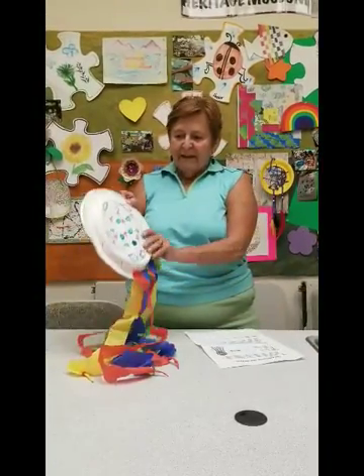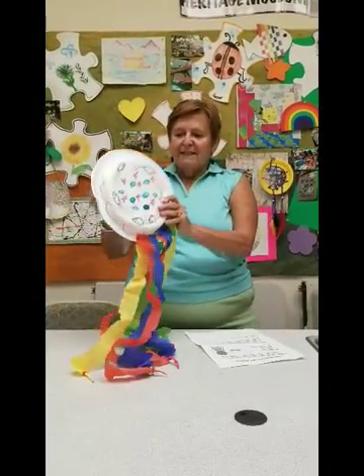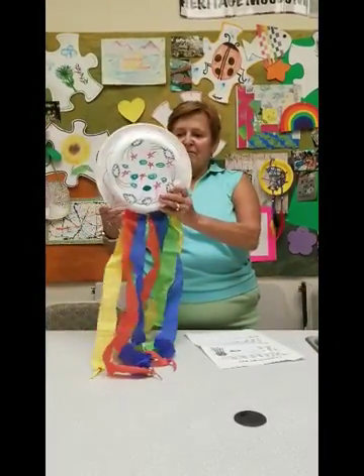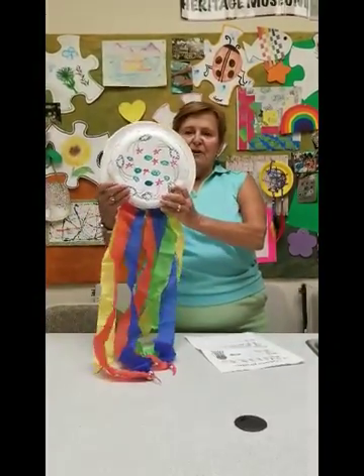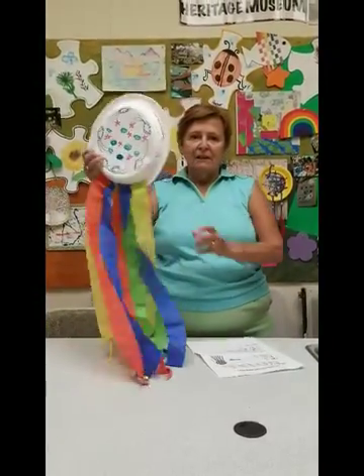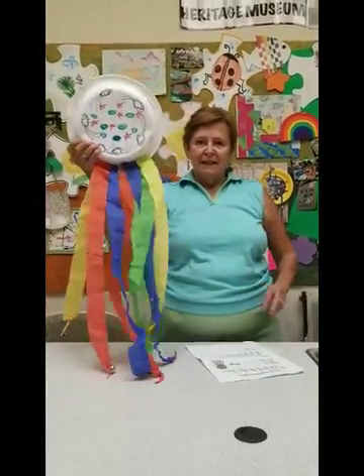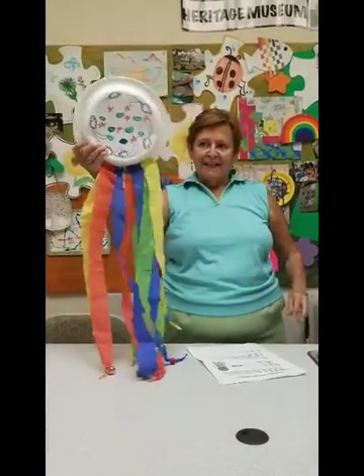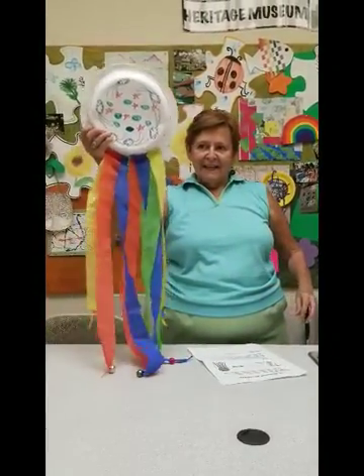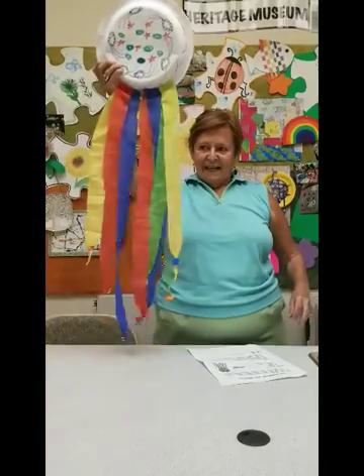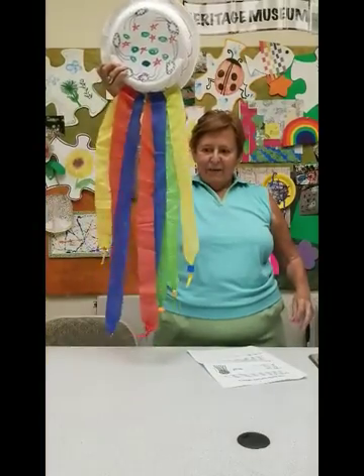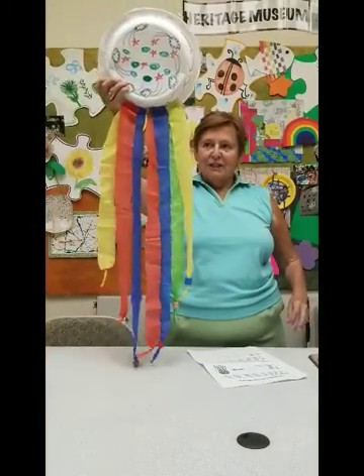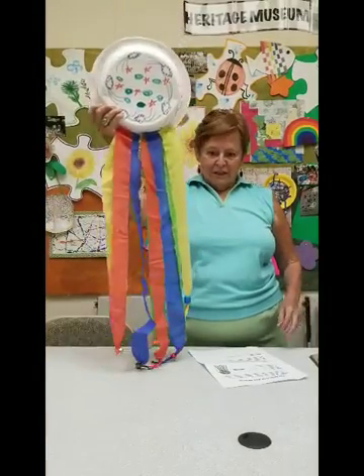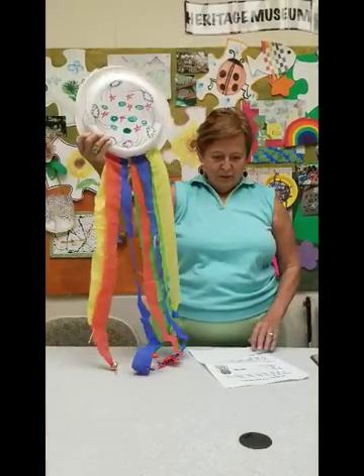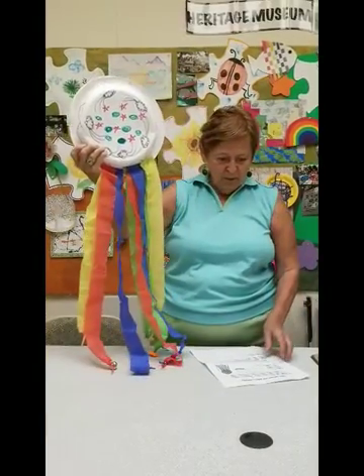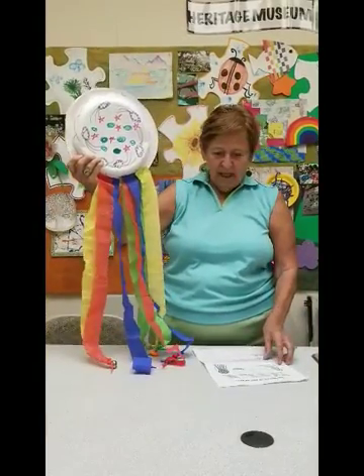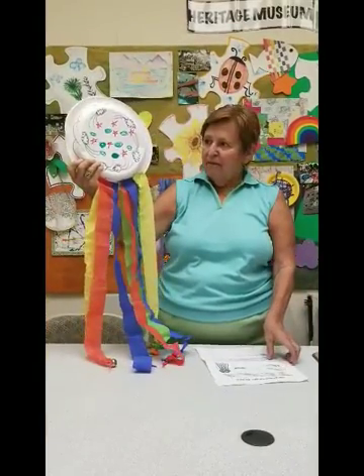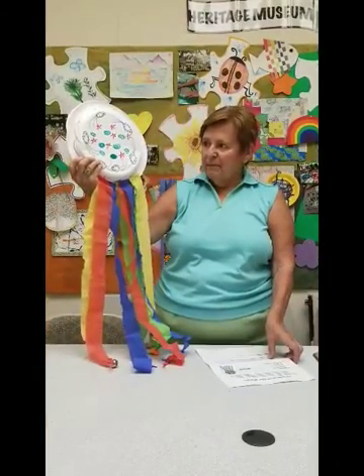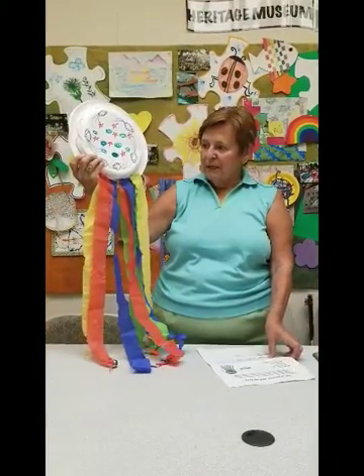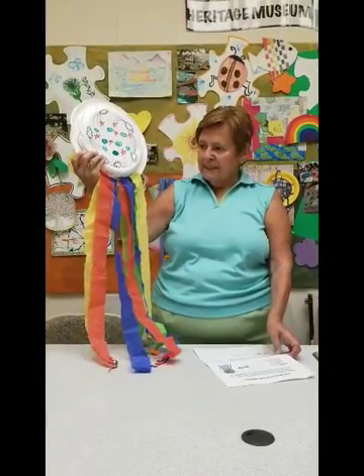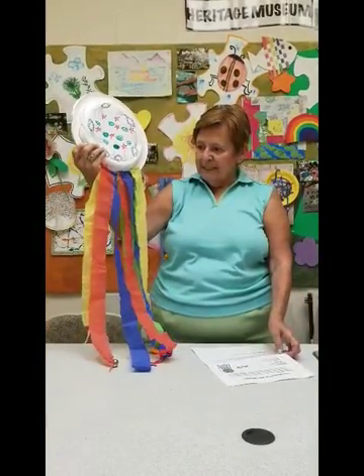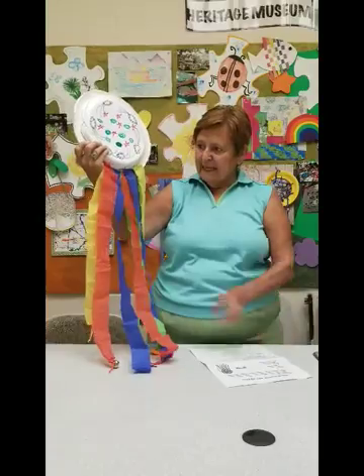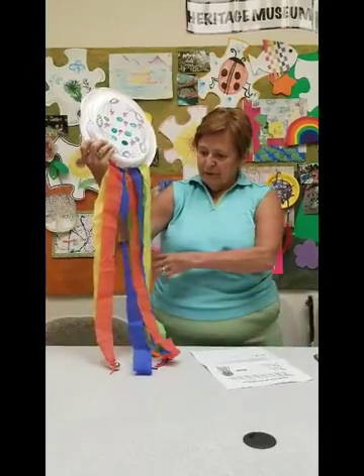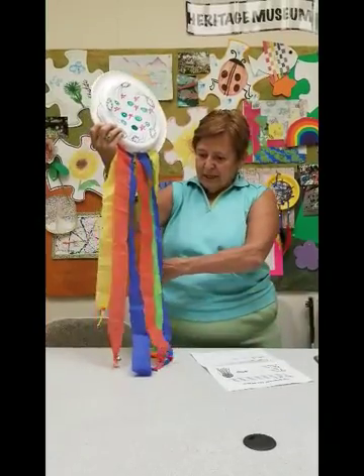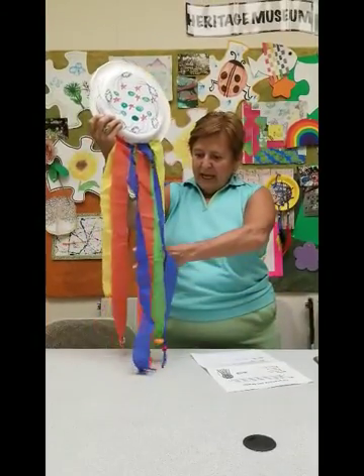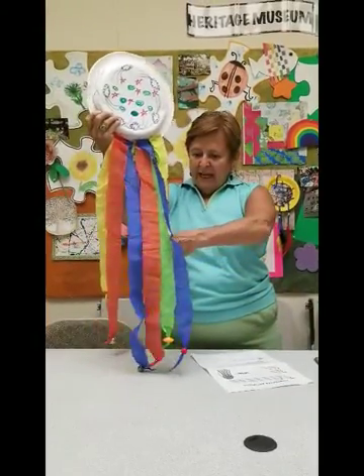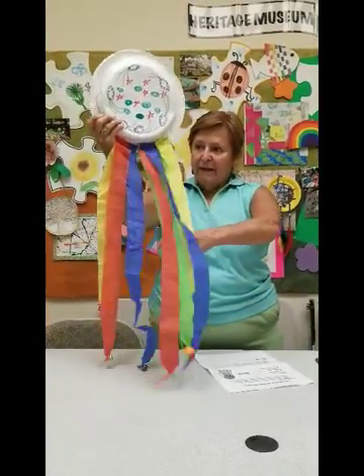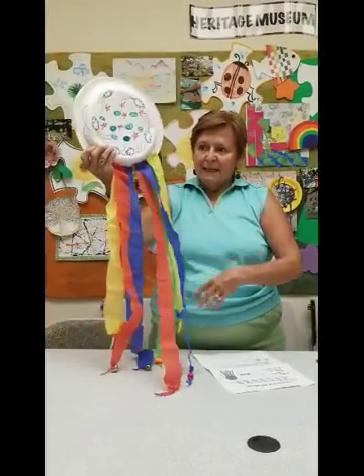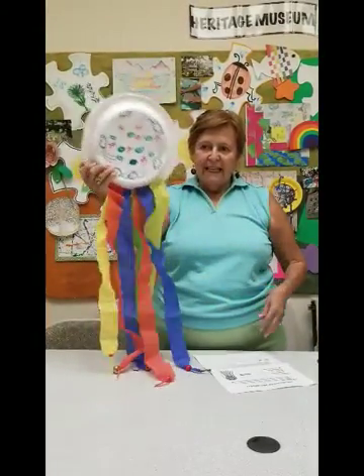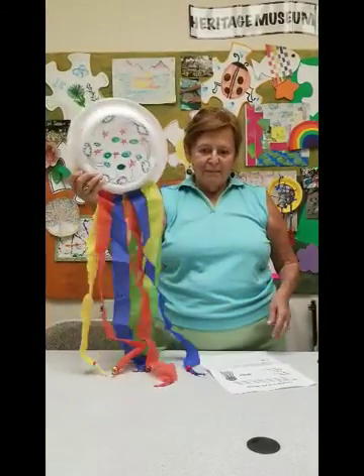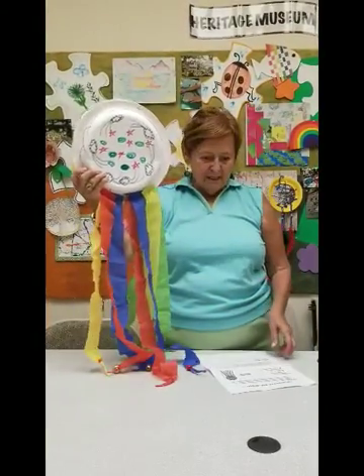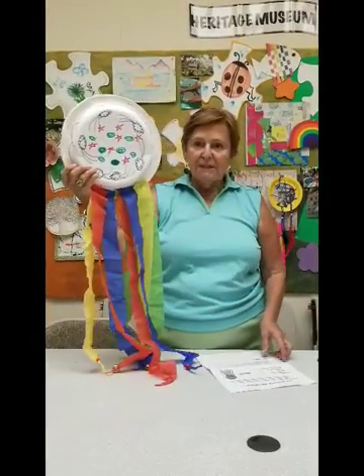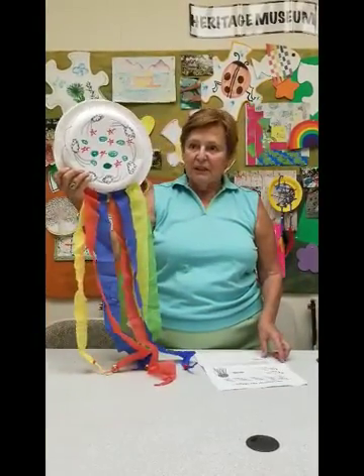This is a fun project. We all have paper plates and we need staplers and bells and lots of beads — these all come in your kit.